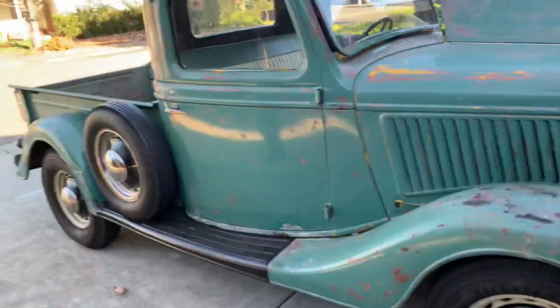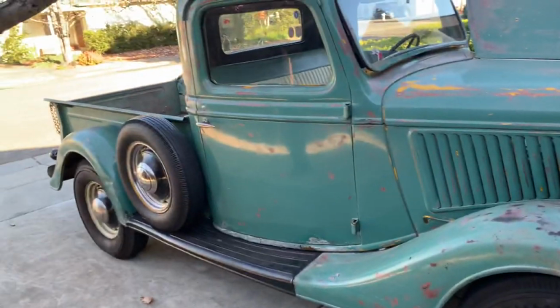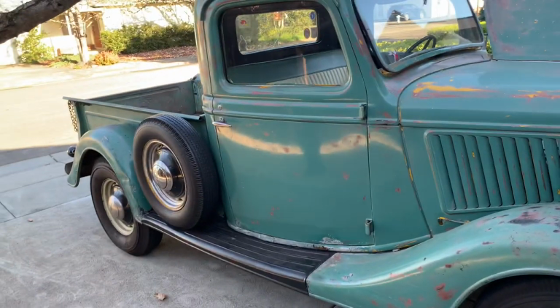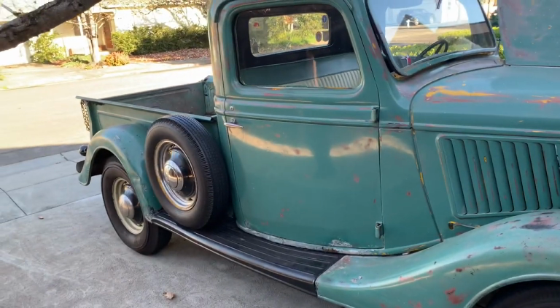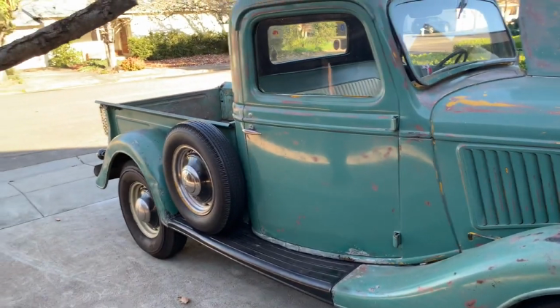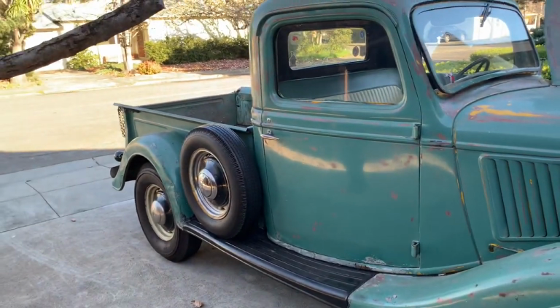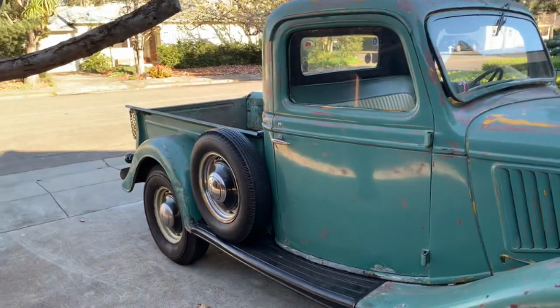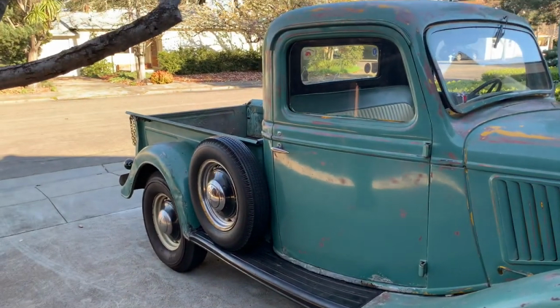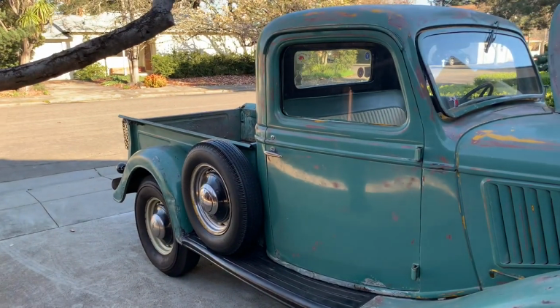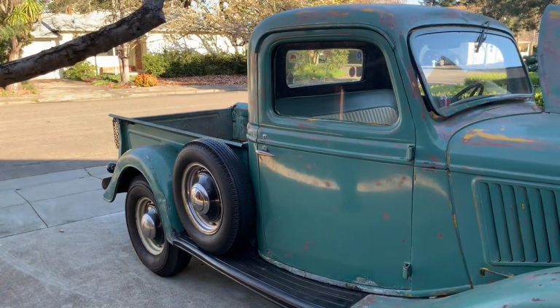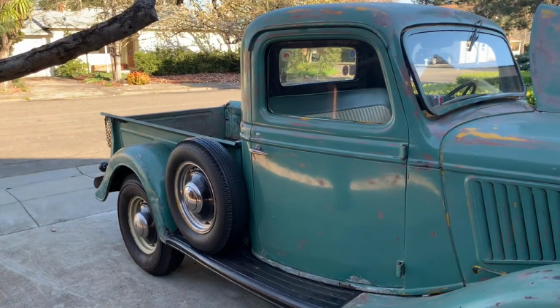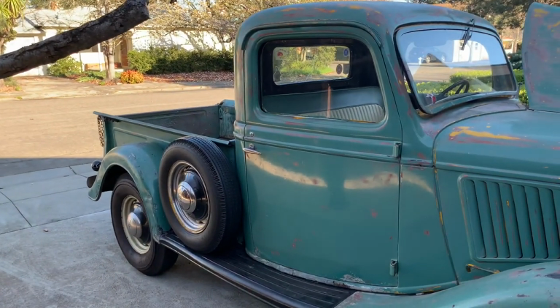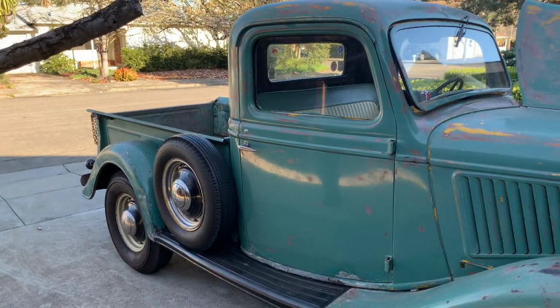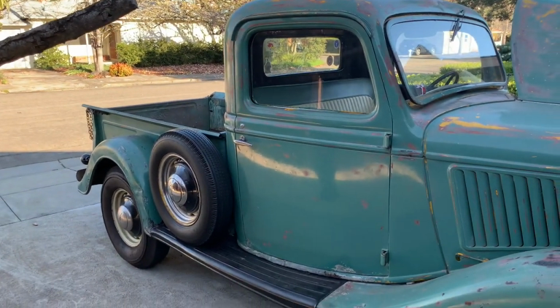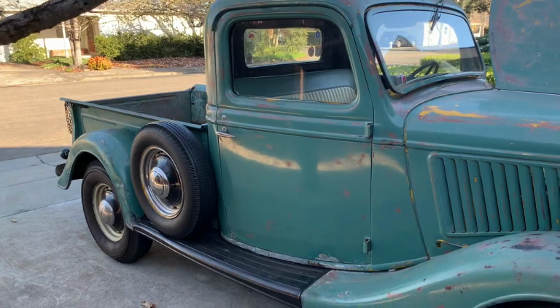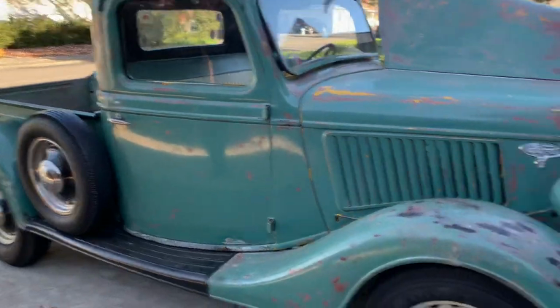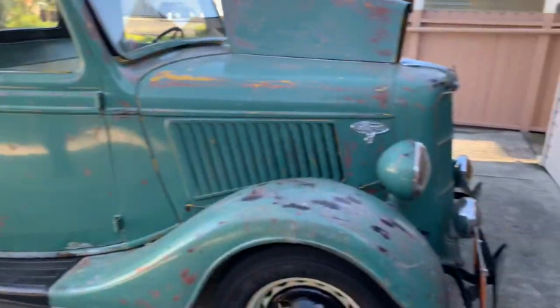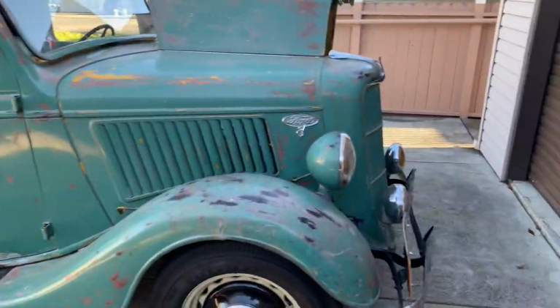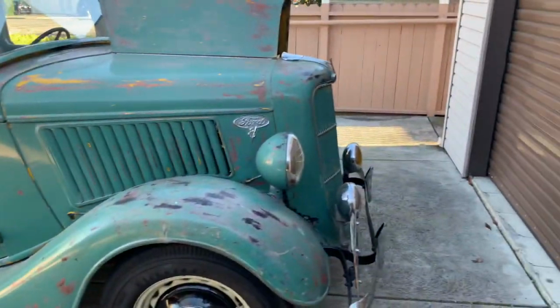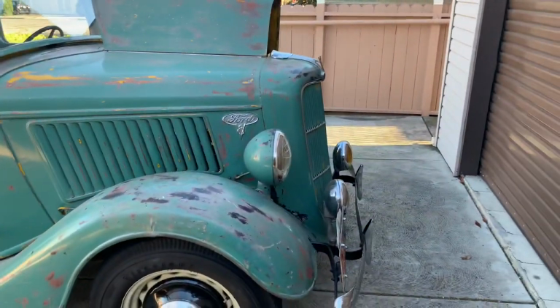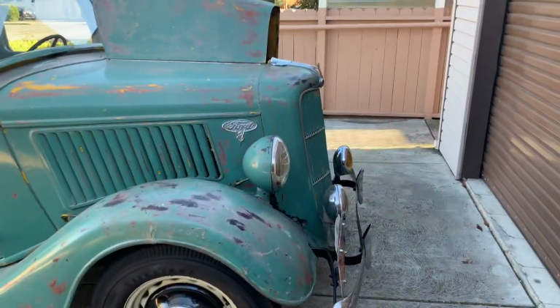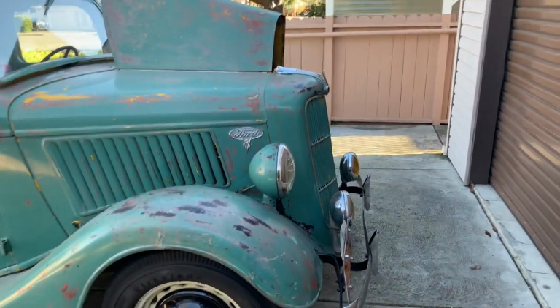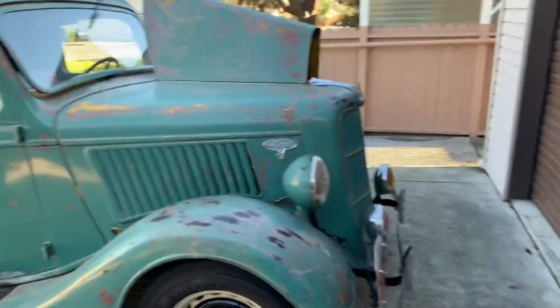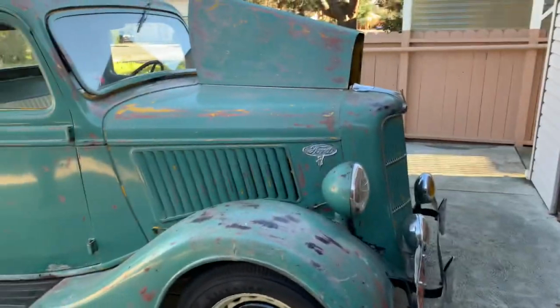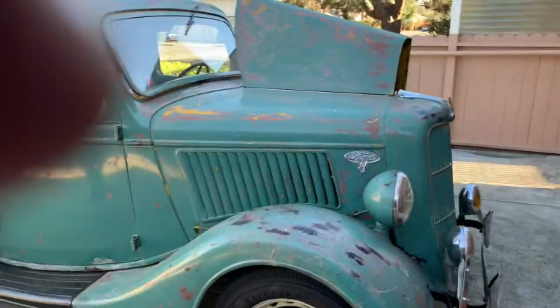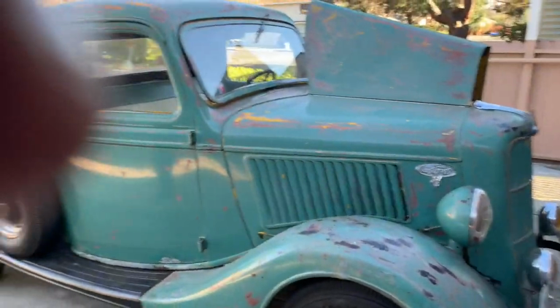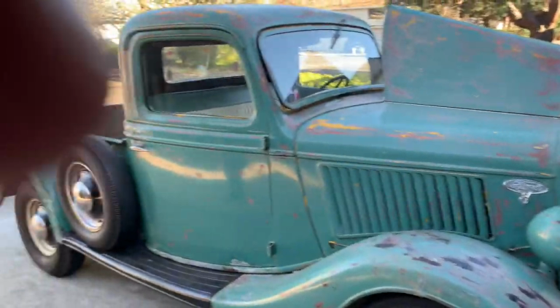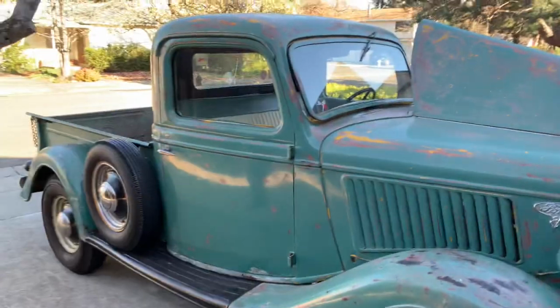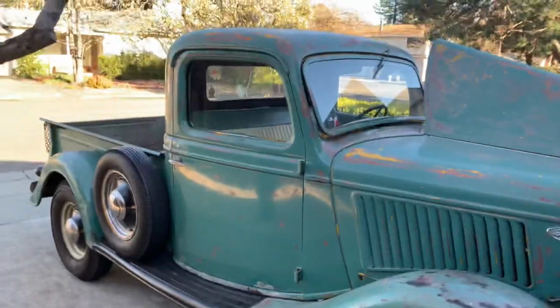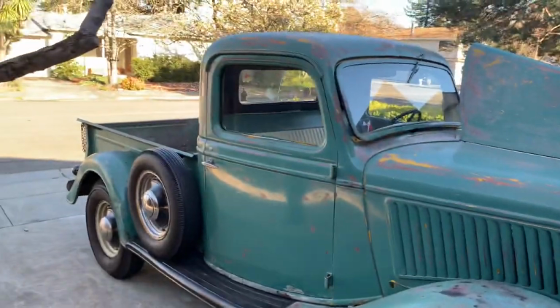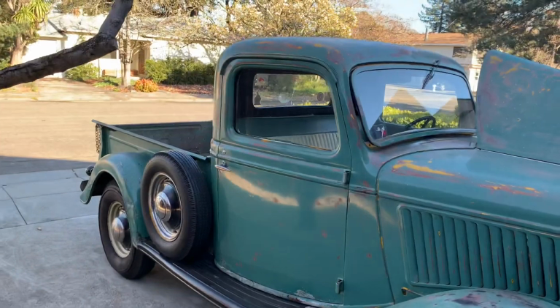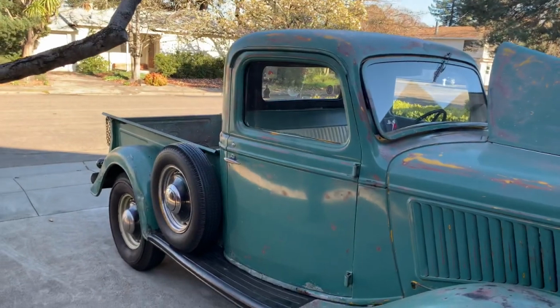I actually went to the dump today — used it for what it's meant to be used for. It's an old work truck.